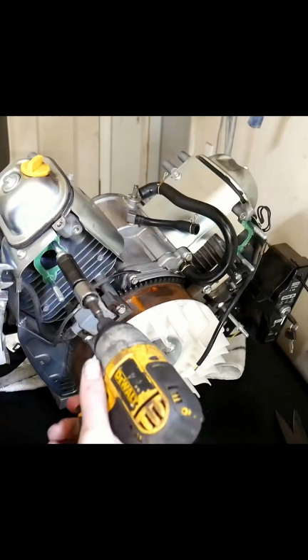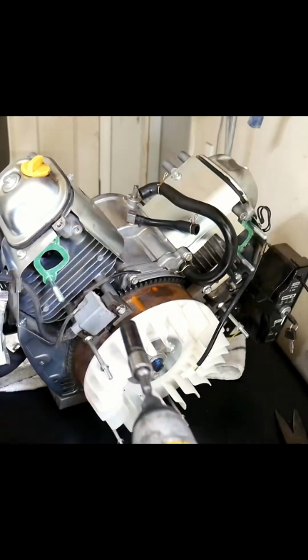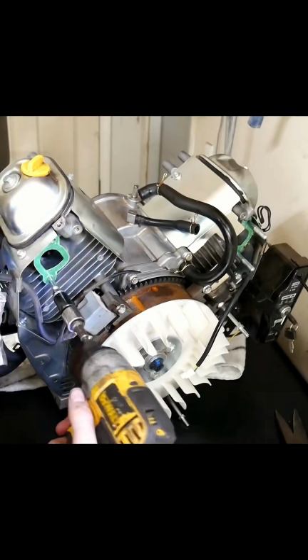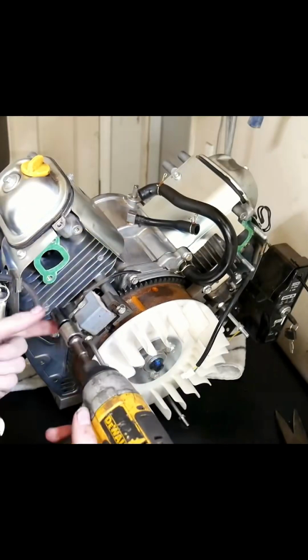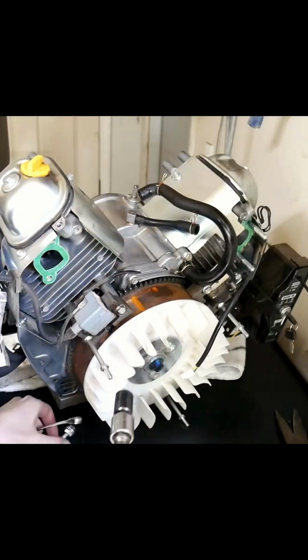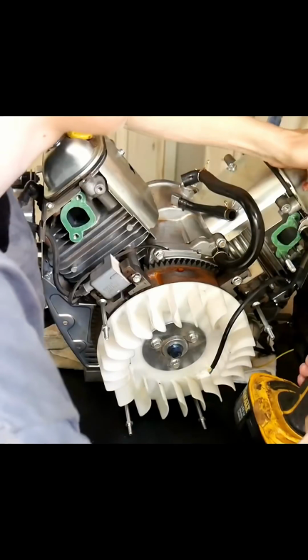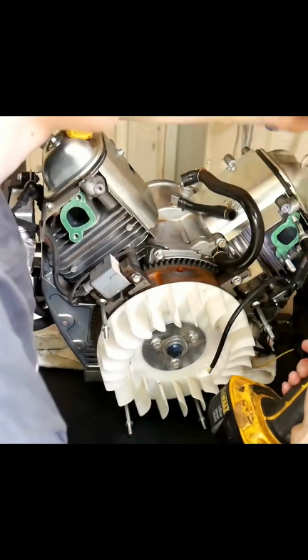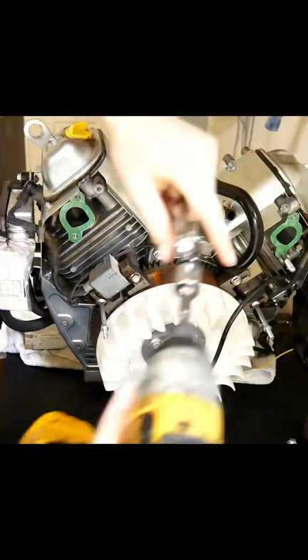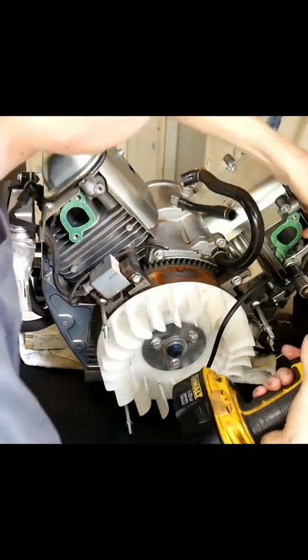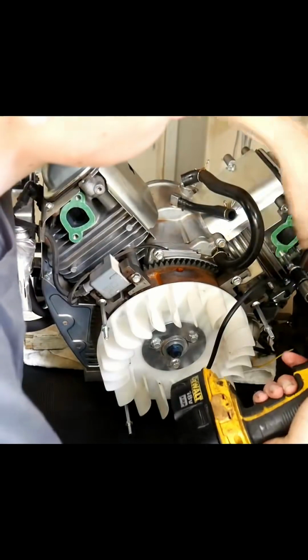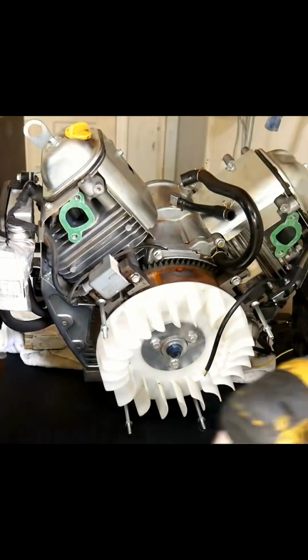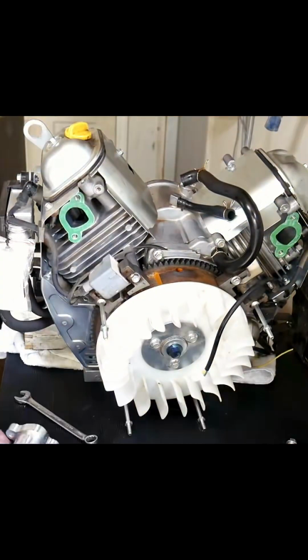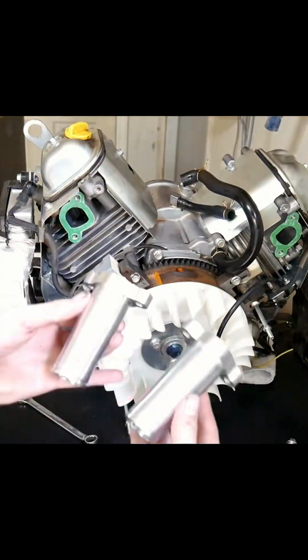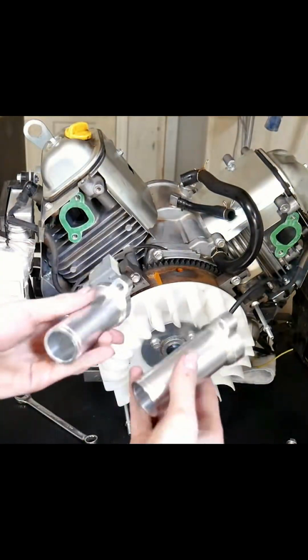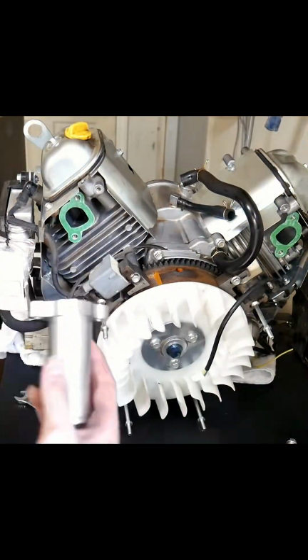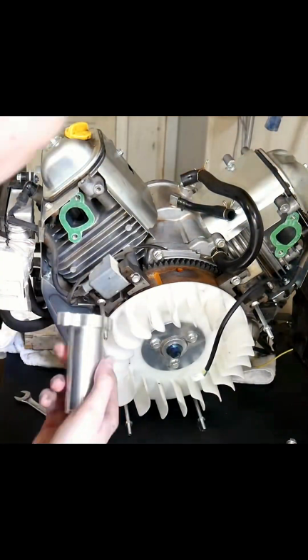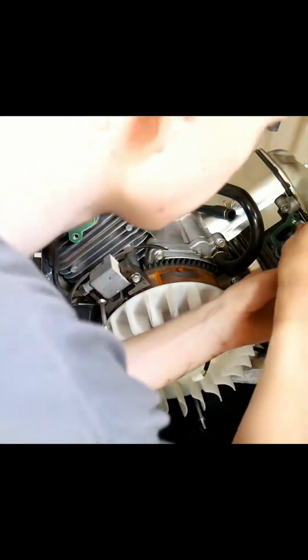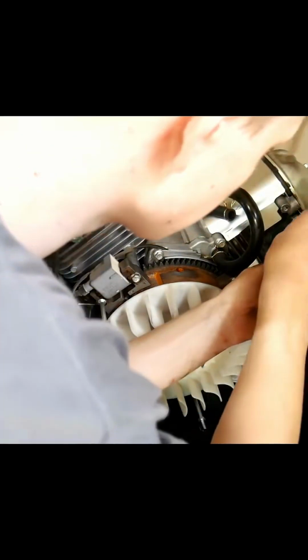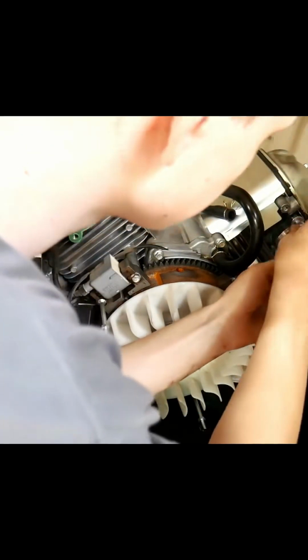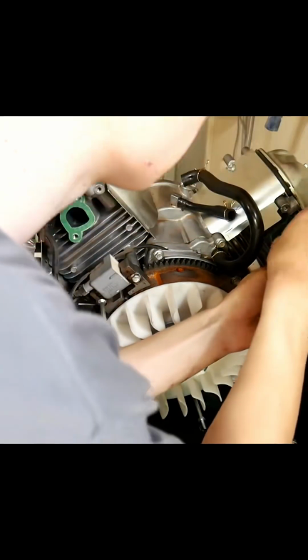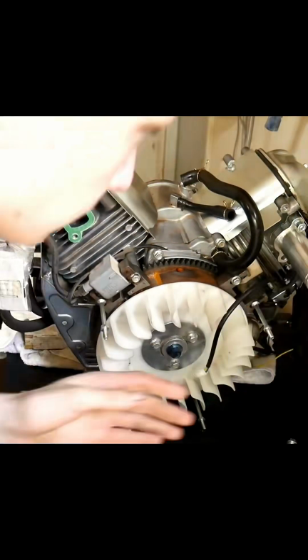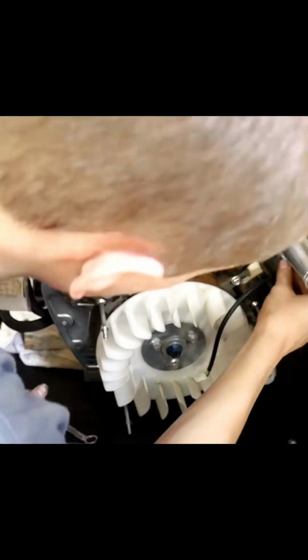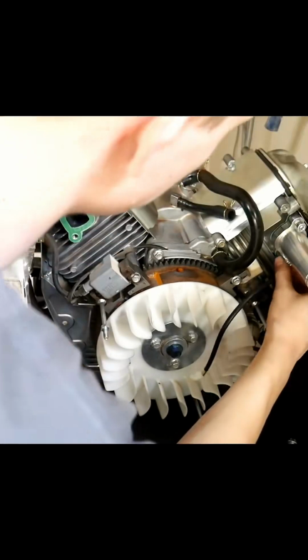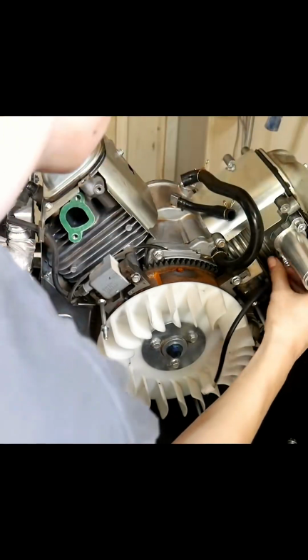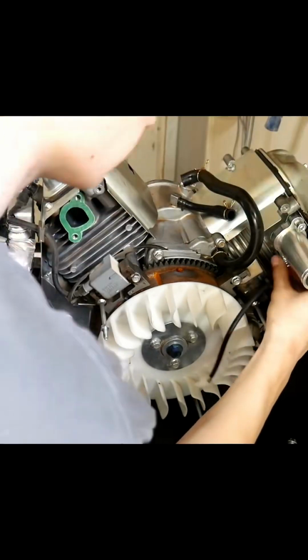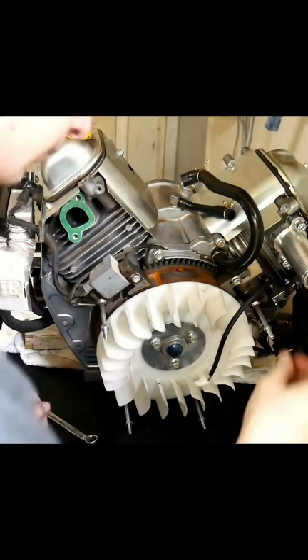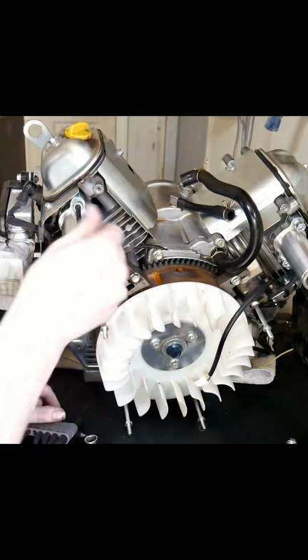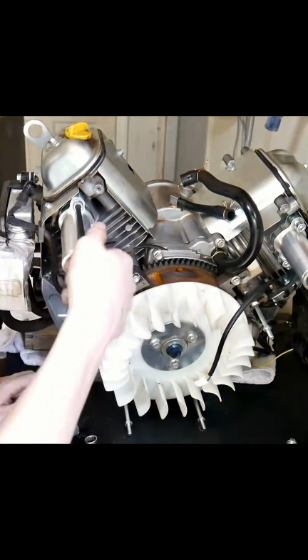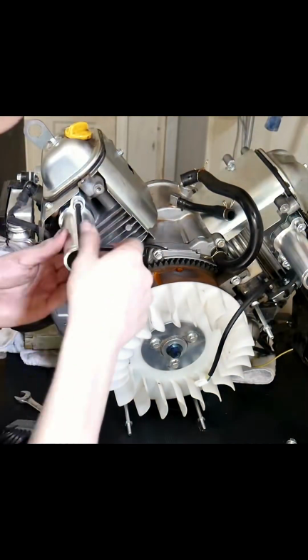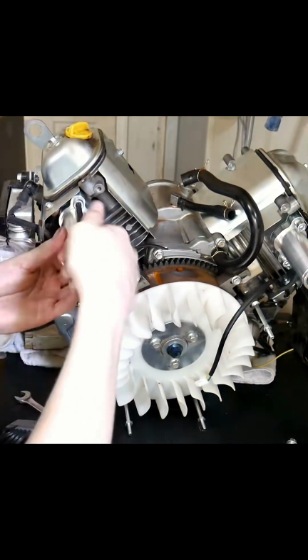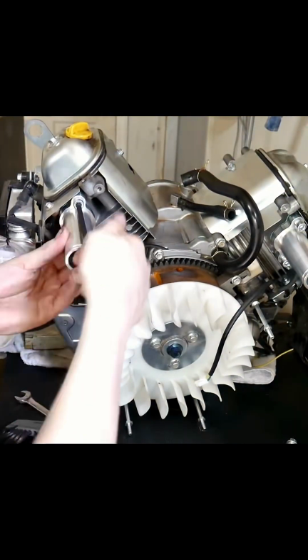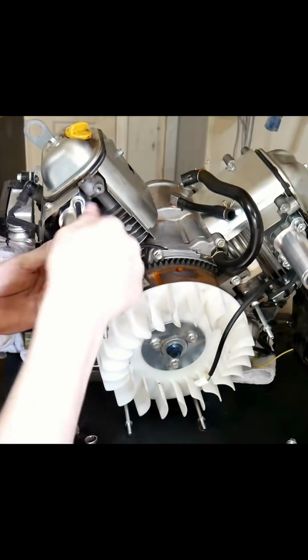We'll be installing Performance 670's billet intake standoffs for a dual carb setup. Generally, the bigger the carburetor, the better it is for top-end power, at the expense of low-end torque.